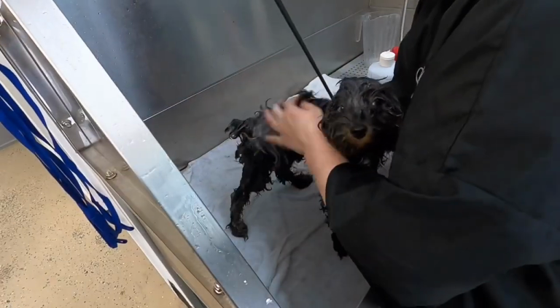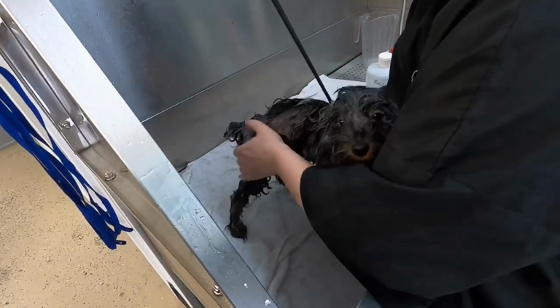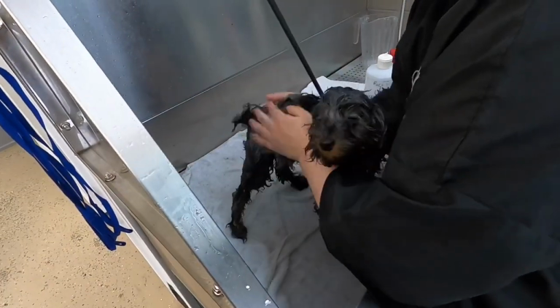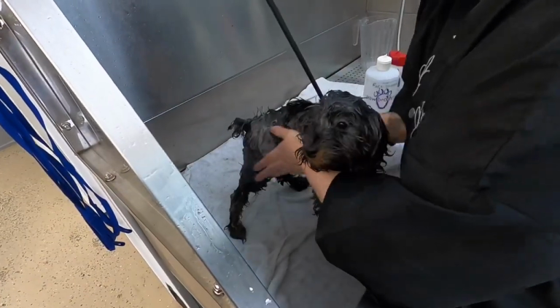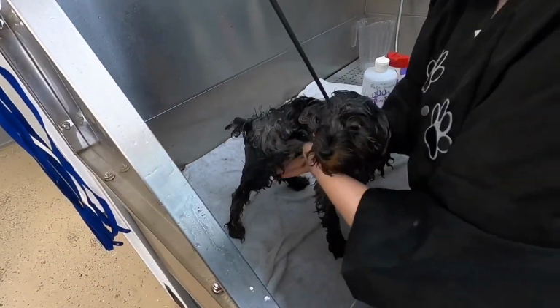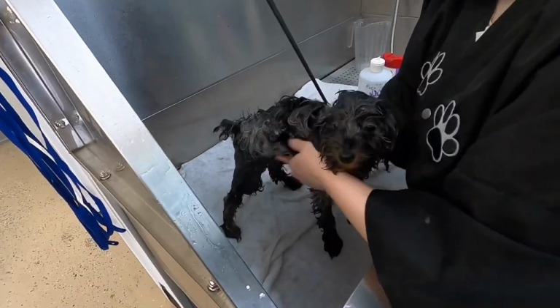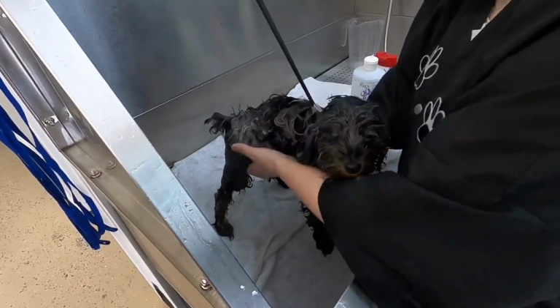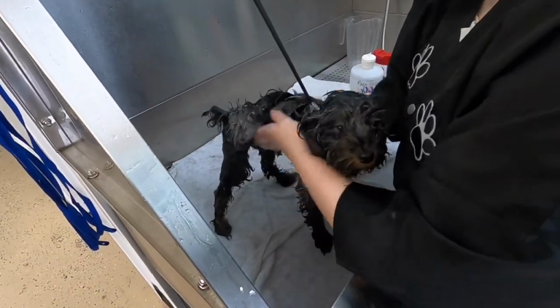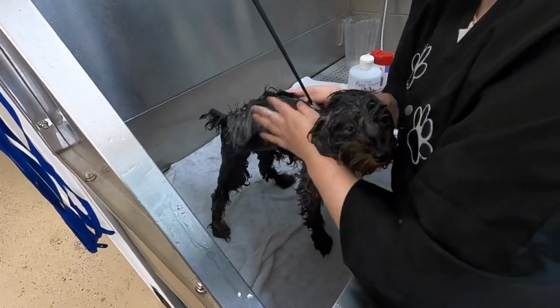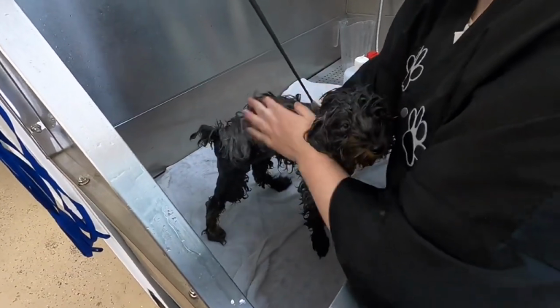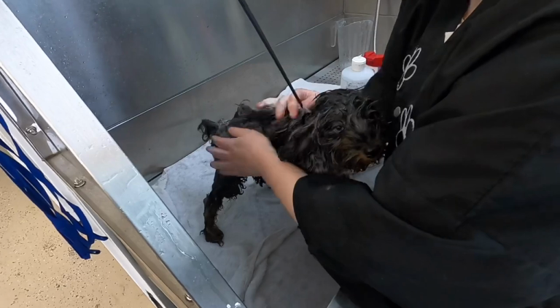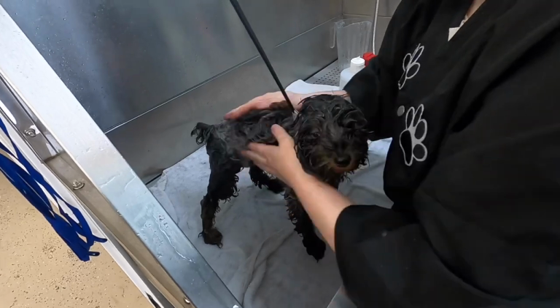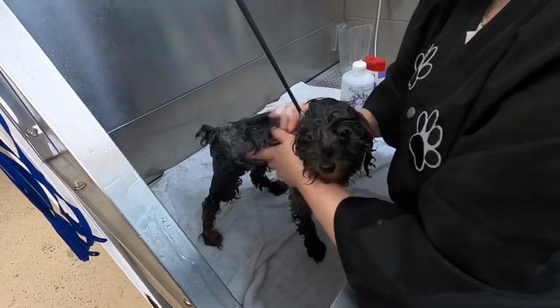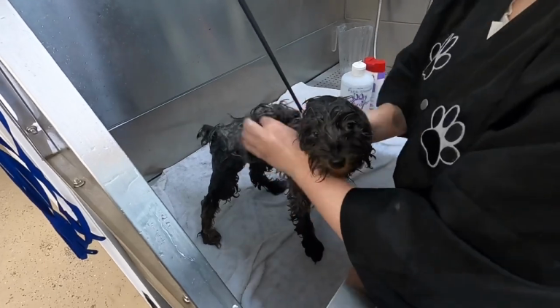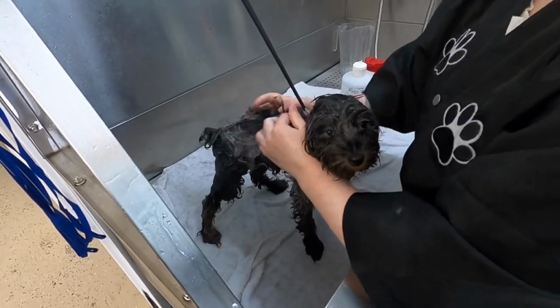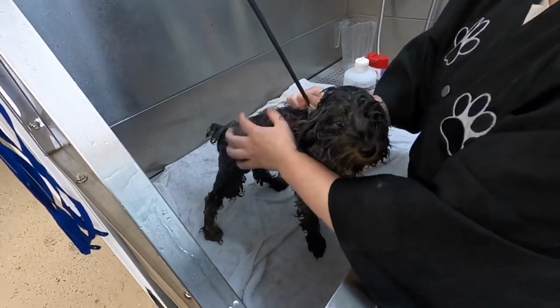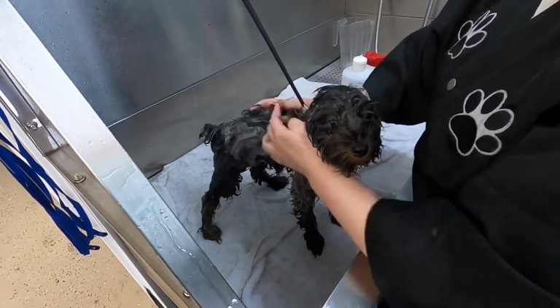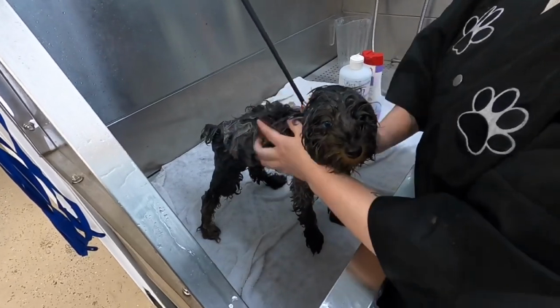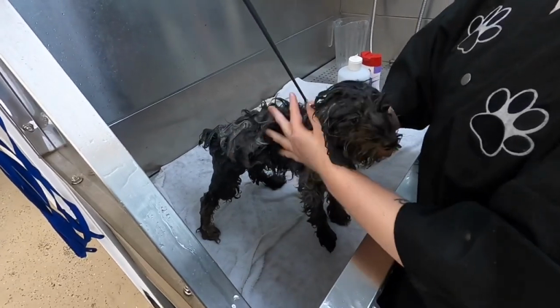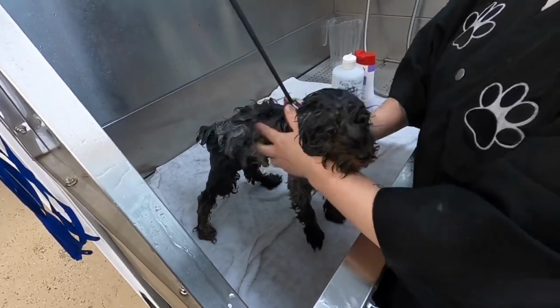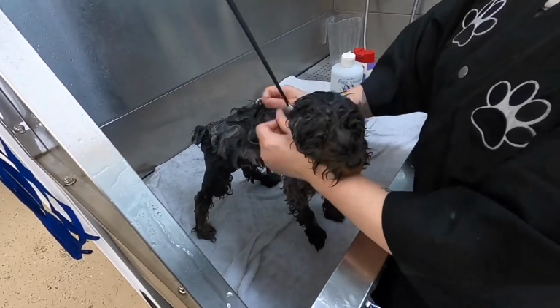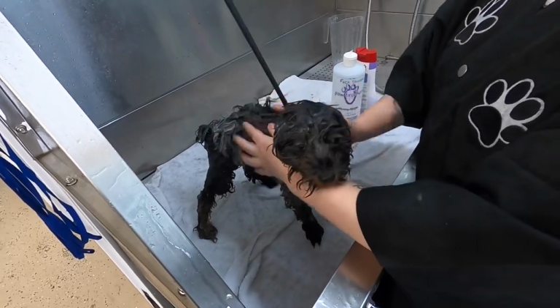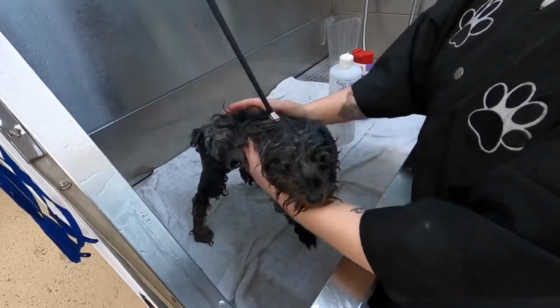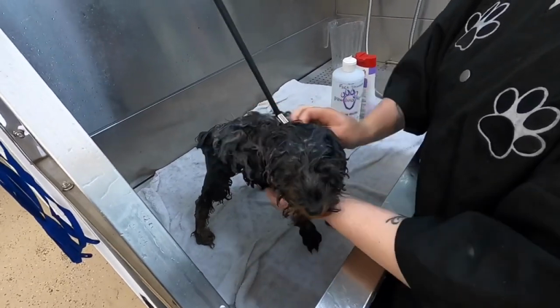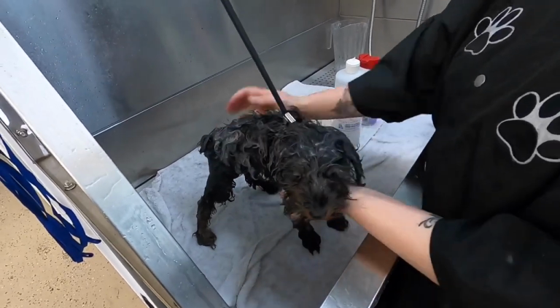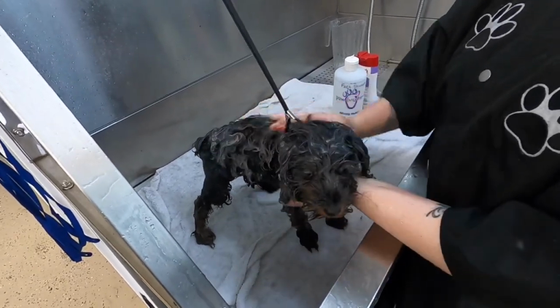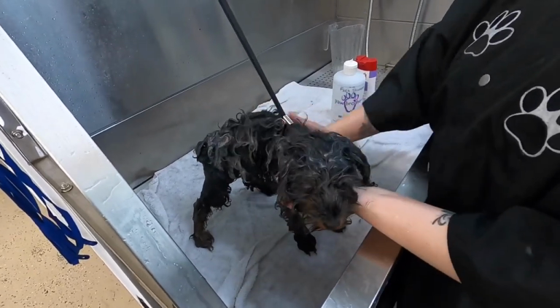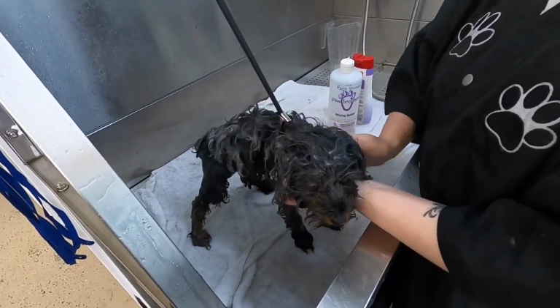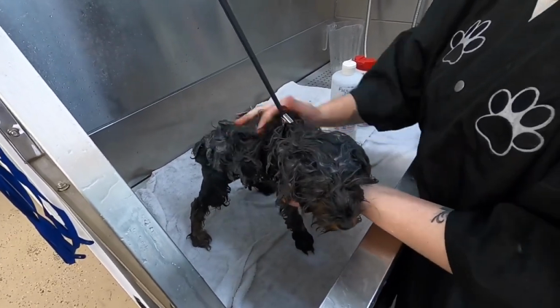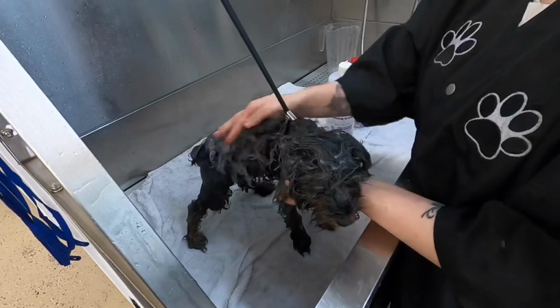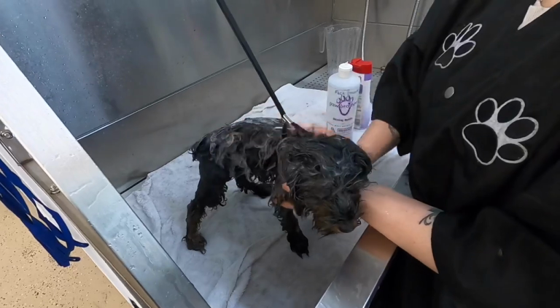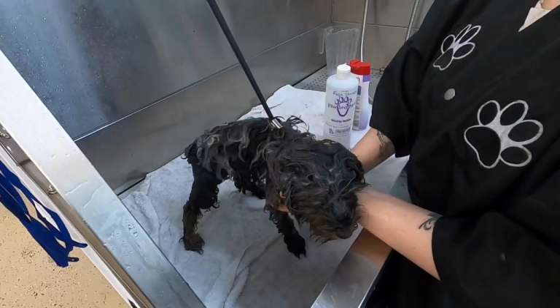We're washing her body with Nature's Miracle Lavender Shampoo. This shampoo is enzymatic and helps break down stains and odor. Puppies can get pretty stinky.